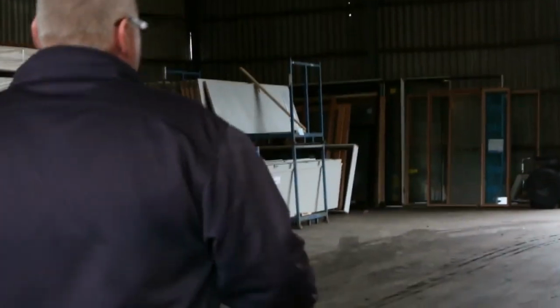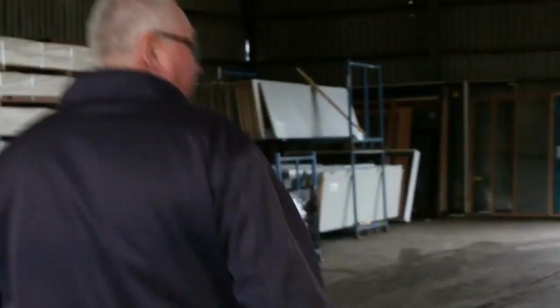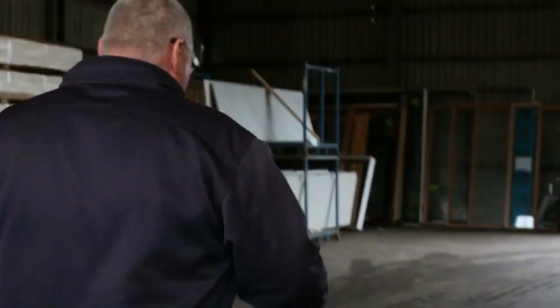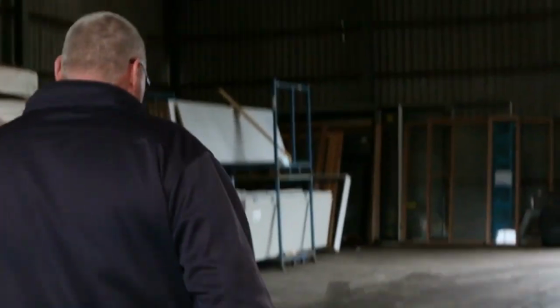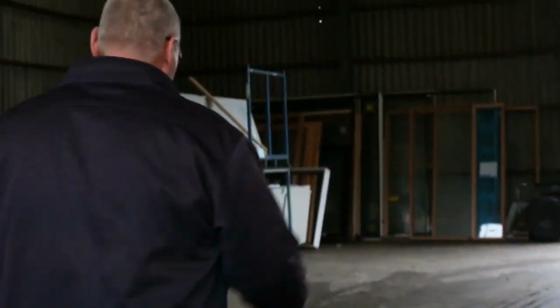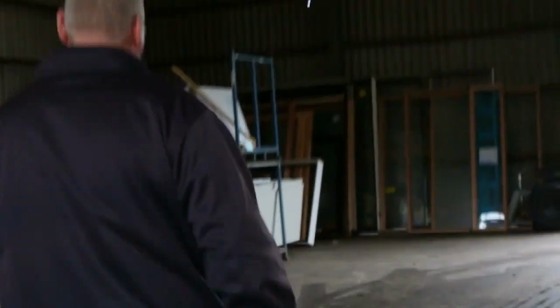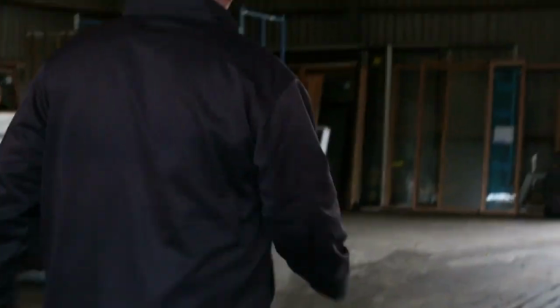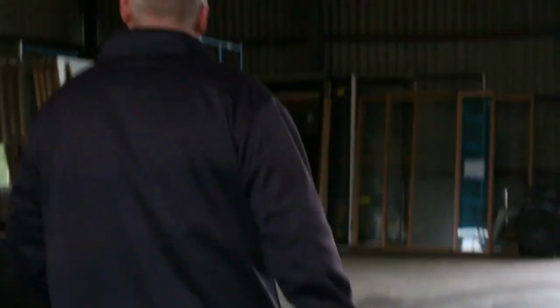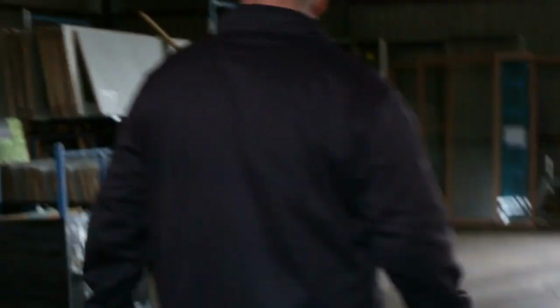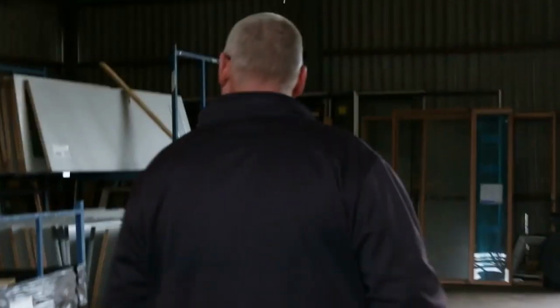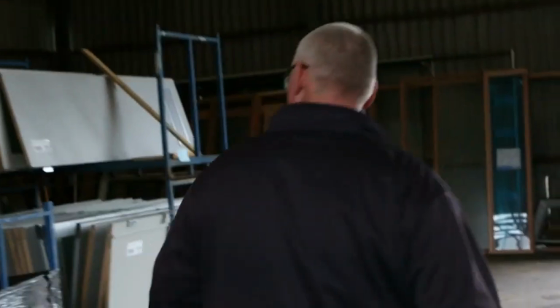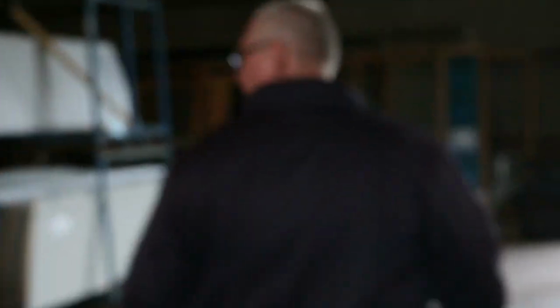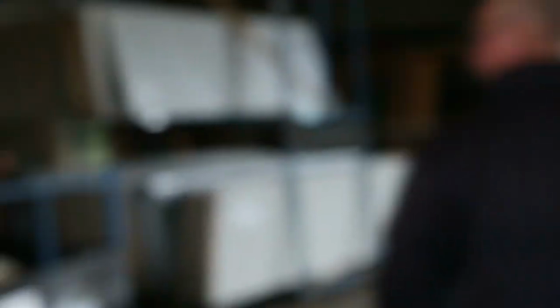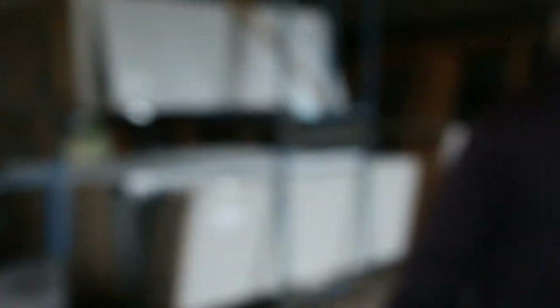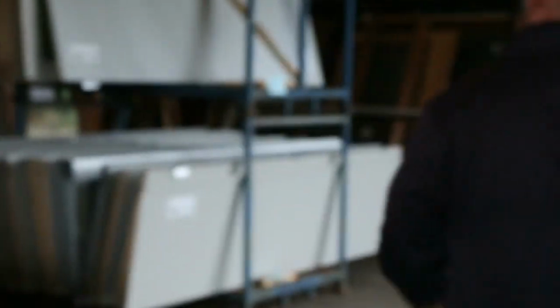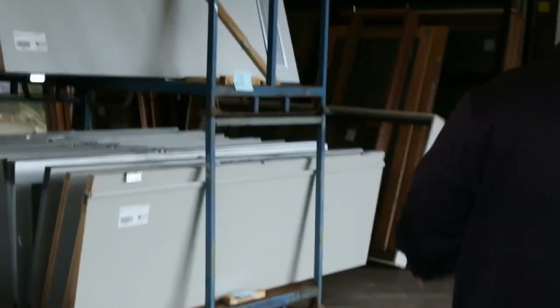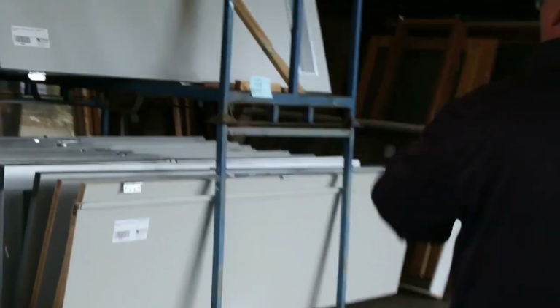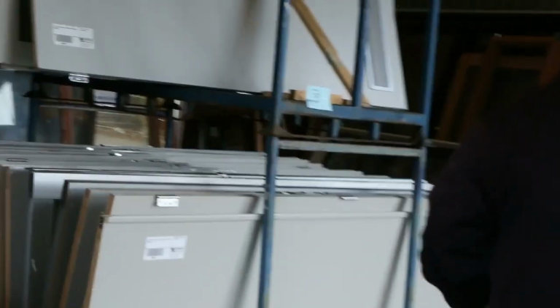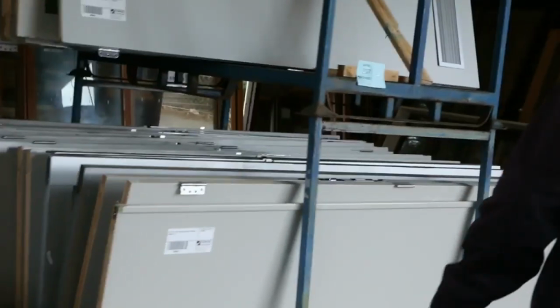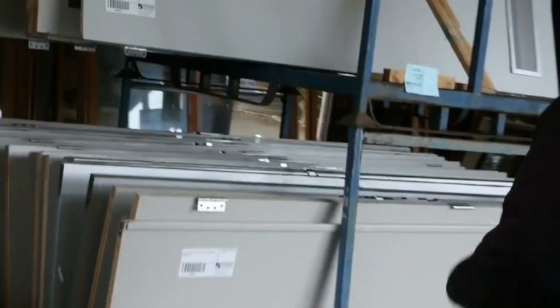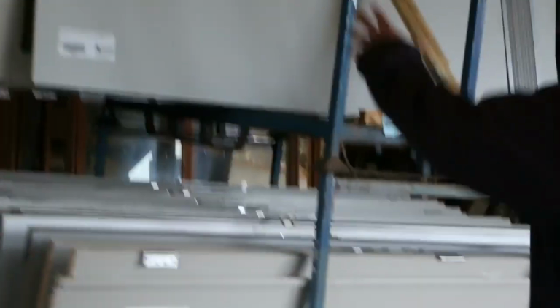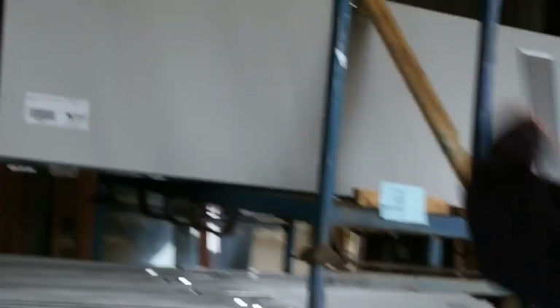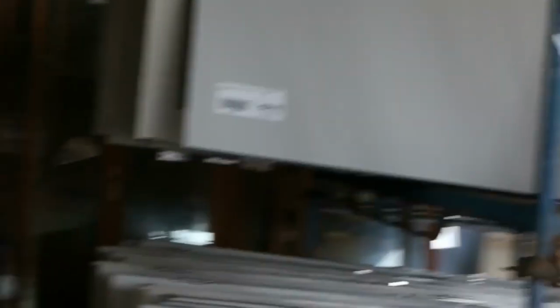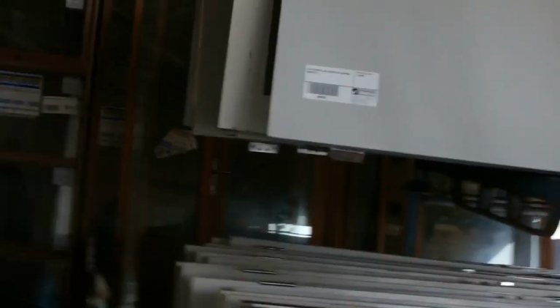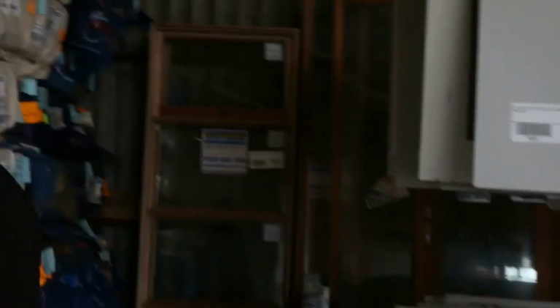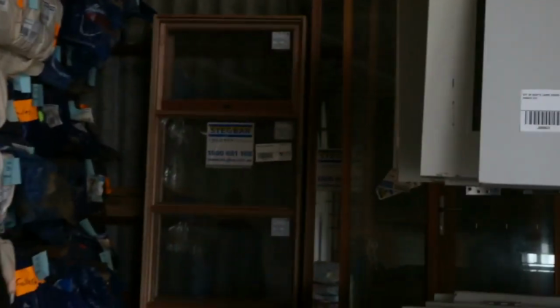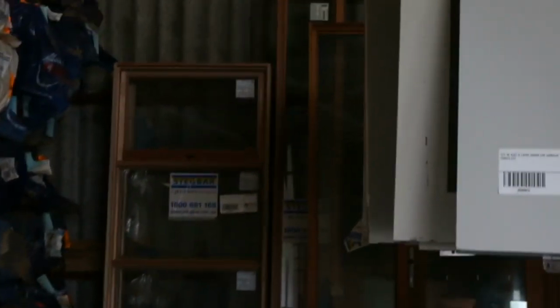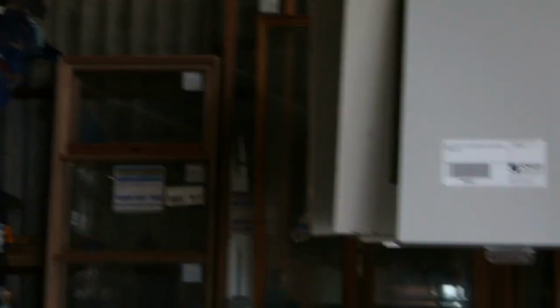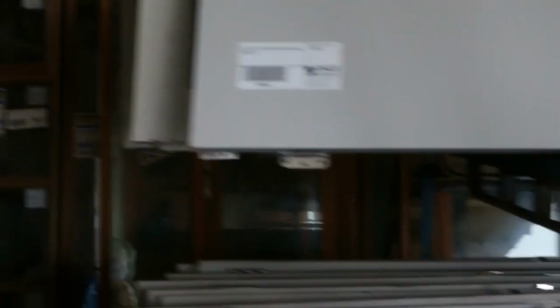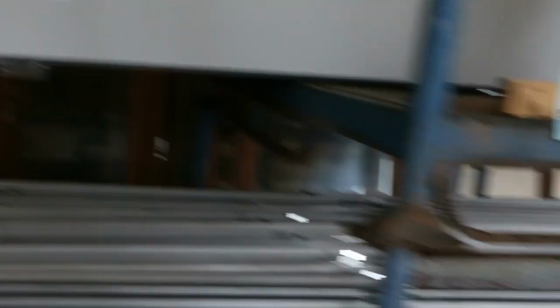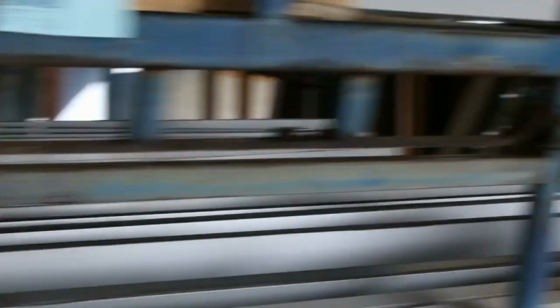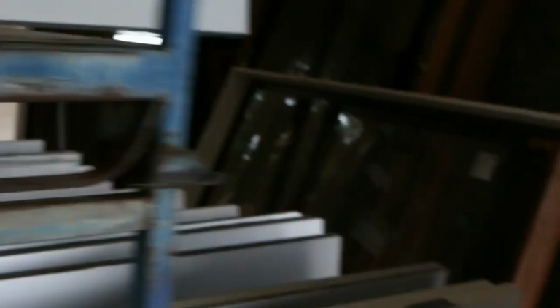Back our way out towards the yard now. Over here we've got plenty more decking. We've also got a number of doors here, and some windows in the back there — some cedar windows. Only a few of those up for grabs this week.